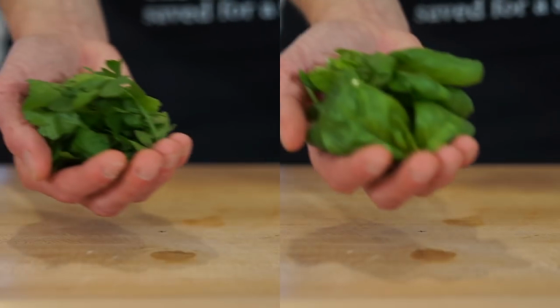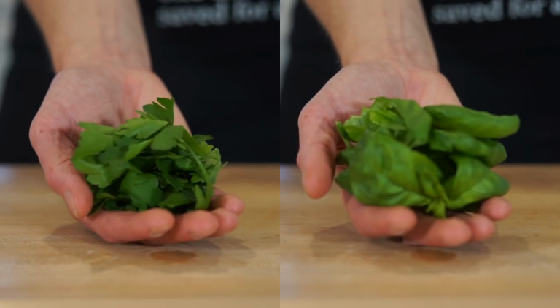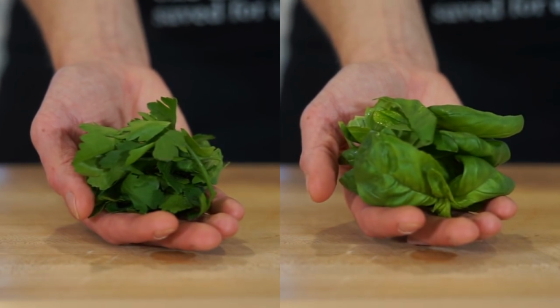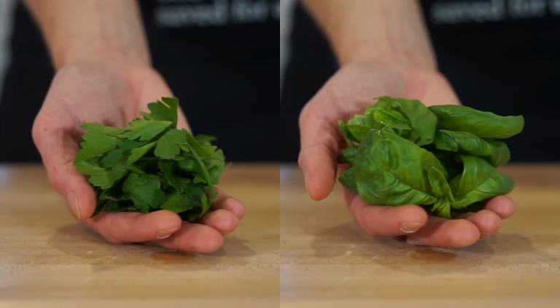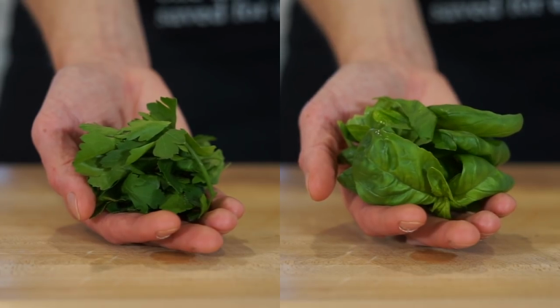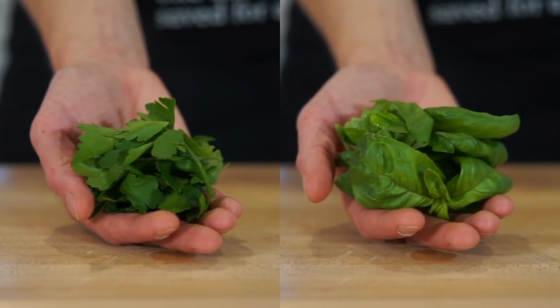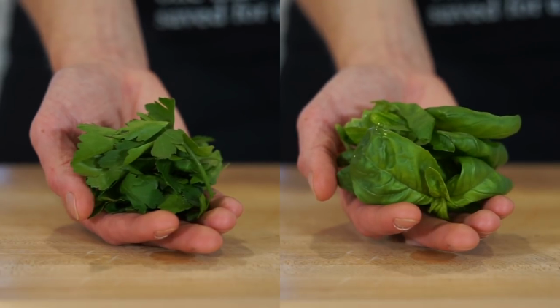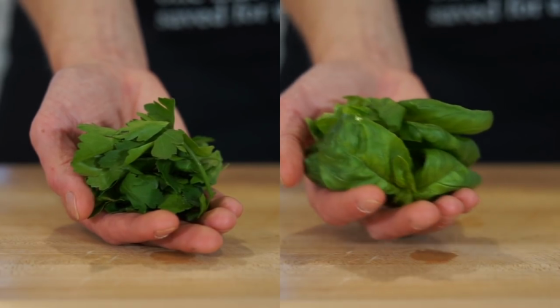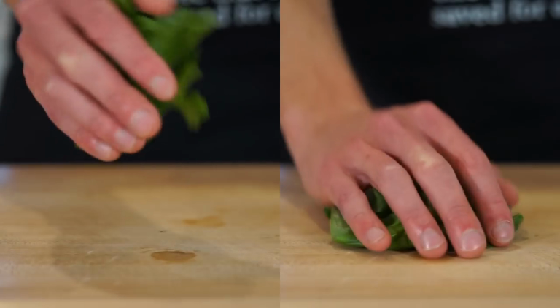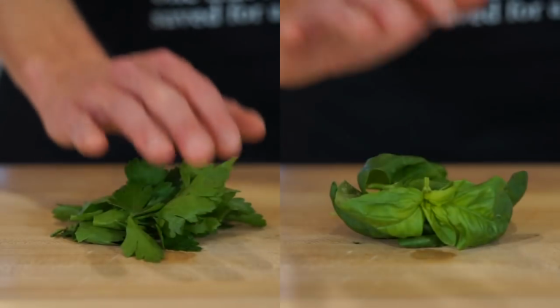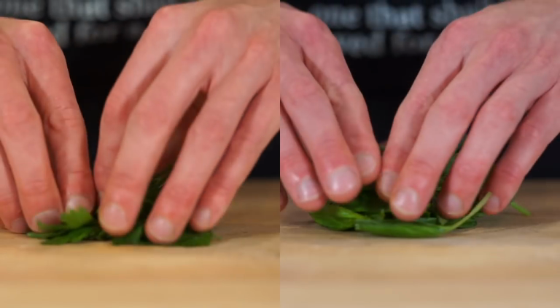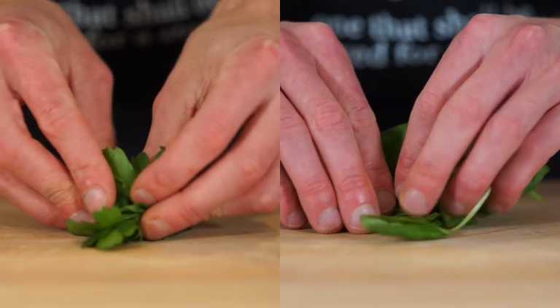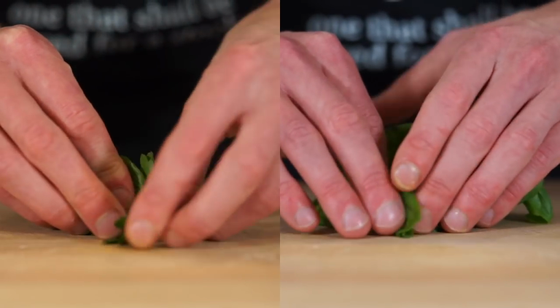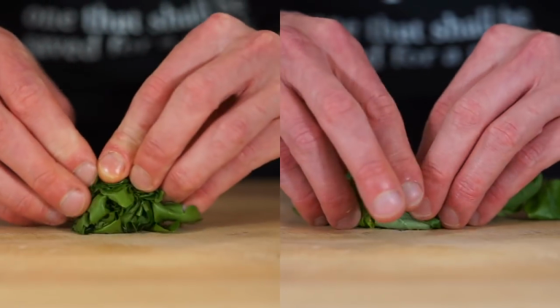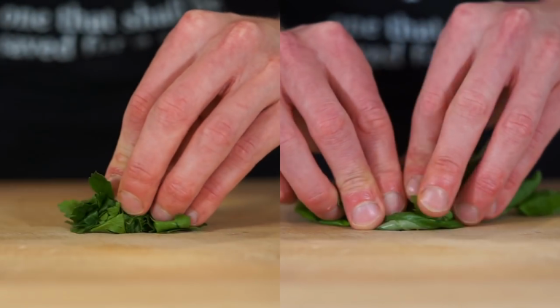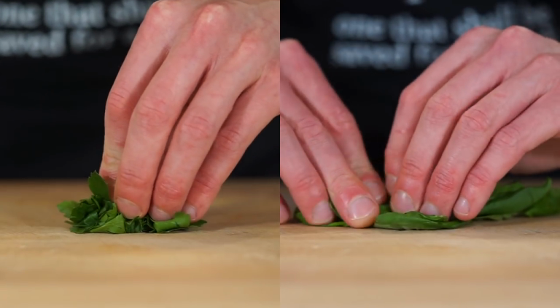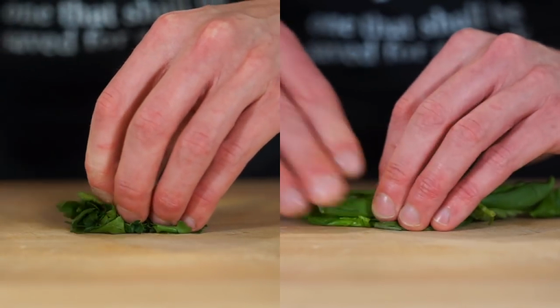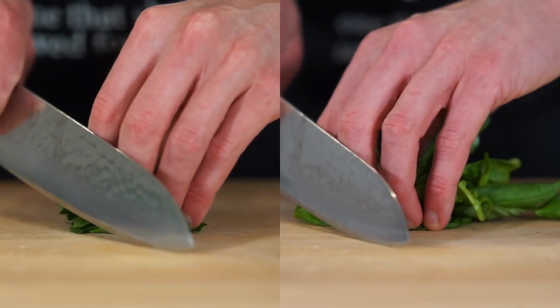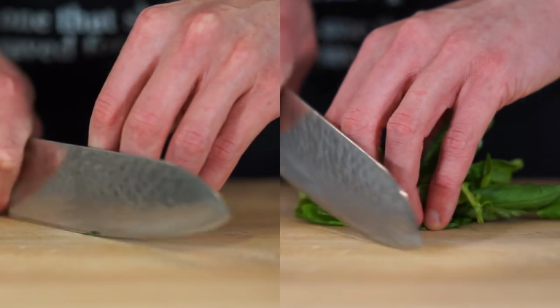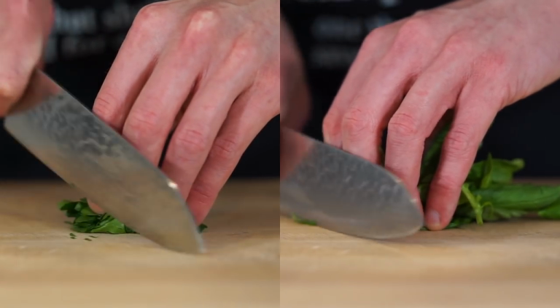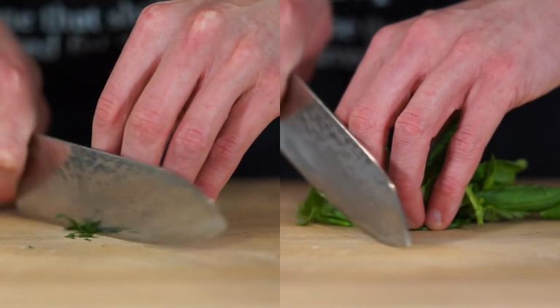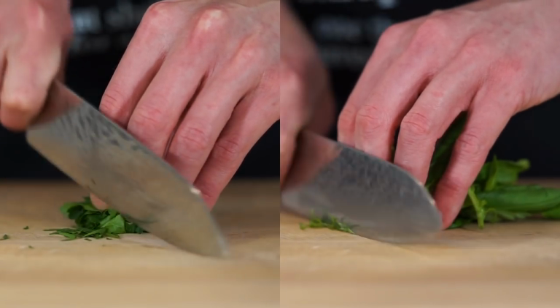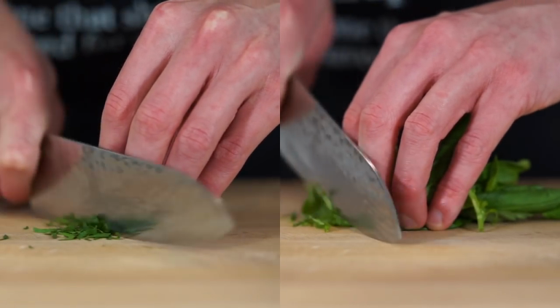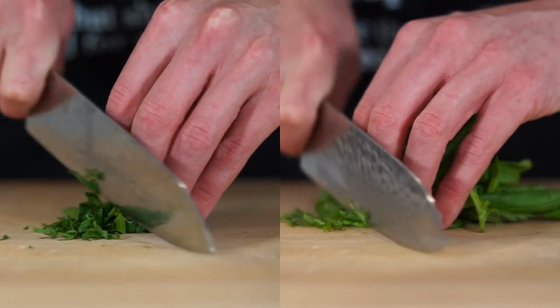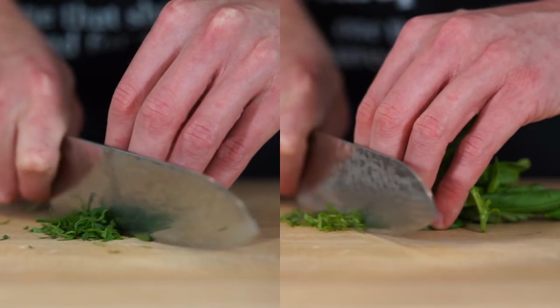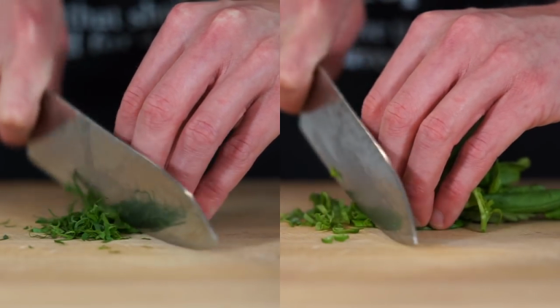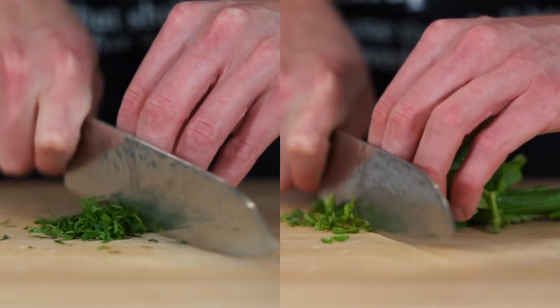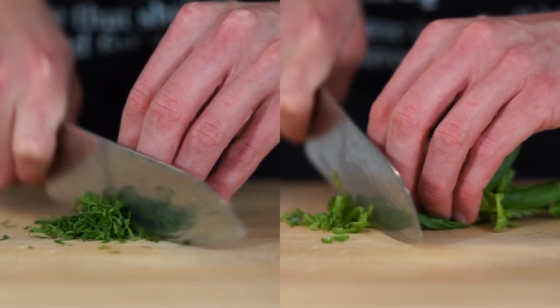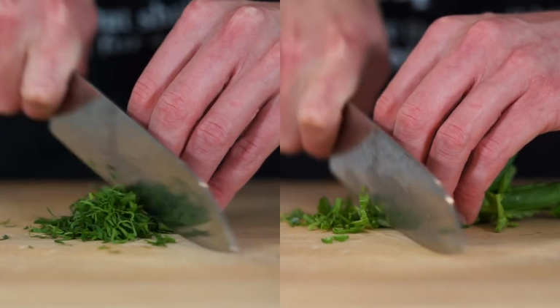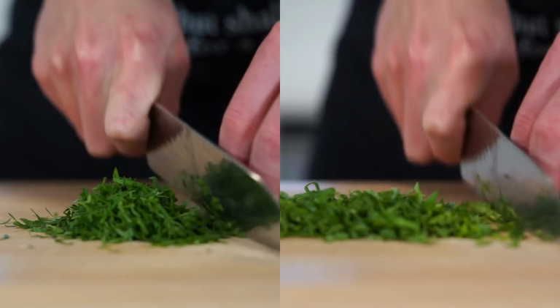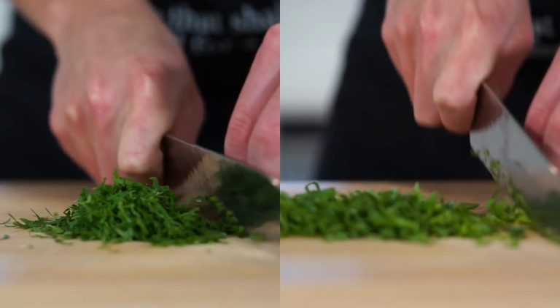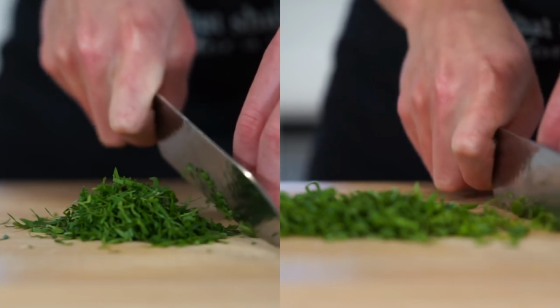Last but not least, with 5 grams or 0.2 ounces of flat leaf parsley and 10 grams or 0.3 ounces of basil, scrunch them both into a nice tight bunch to make it easier to work with, then roughly chop — it doesn't have to be perfect, just make sure there are no large leaves or stems.